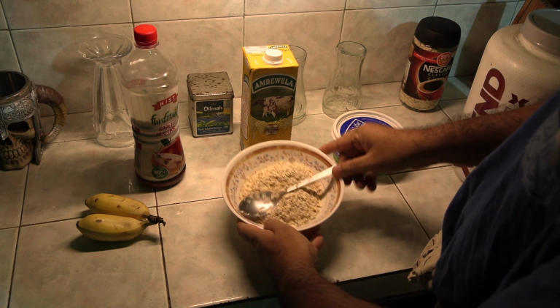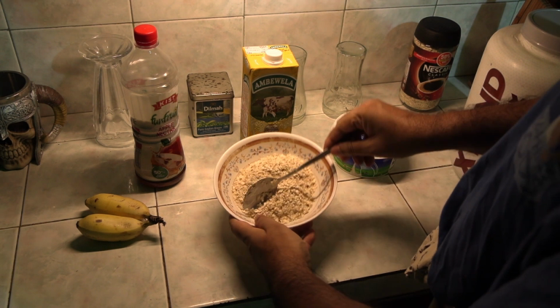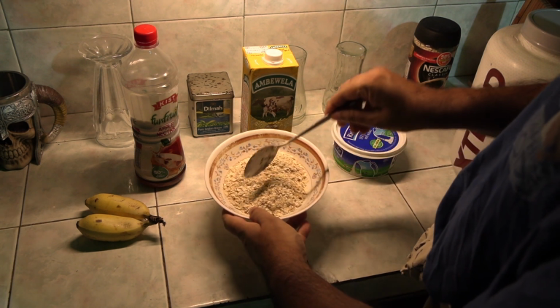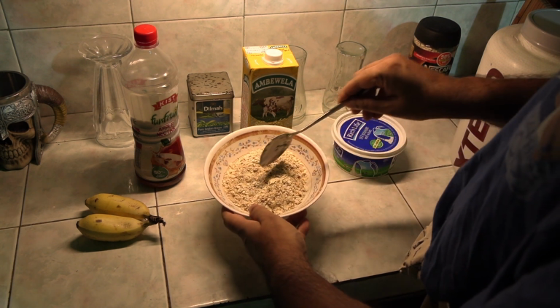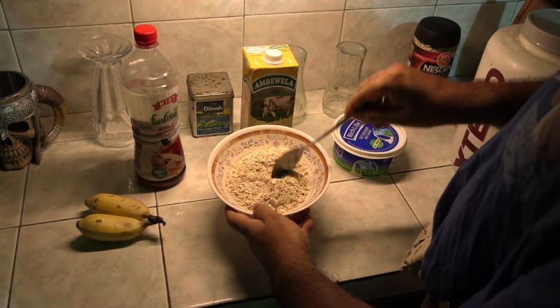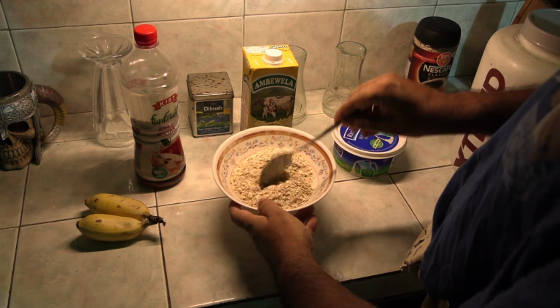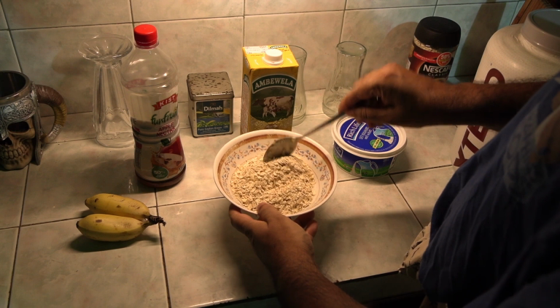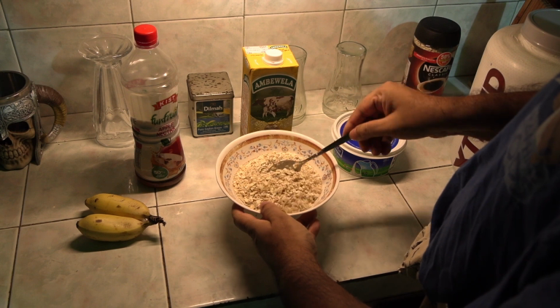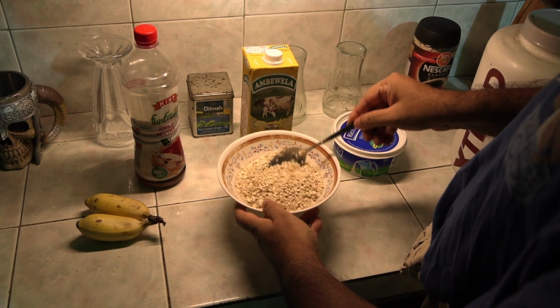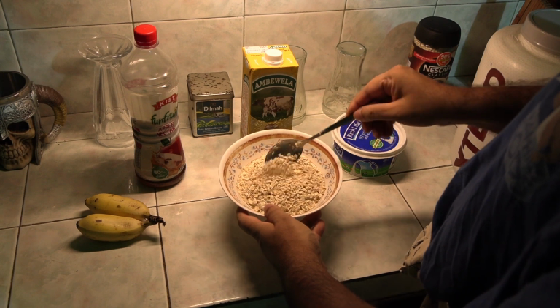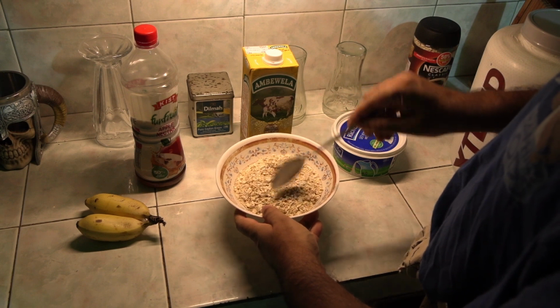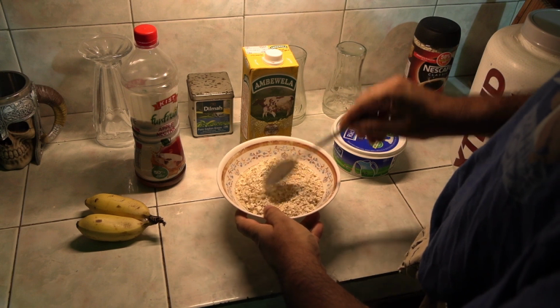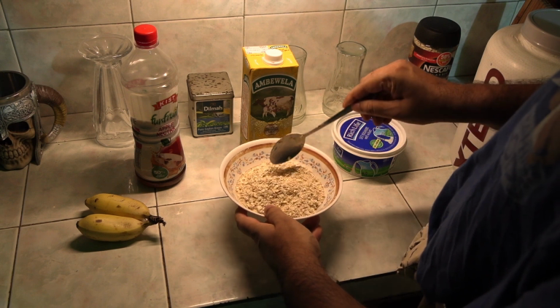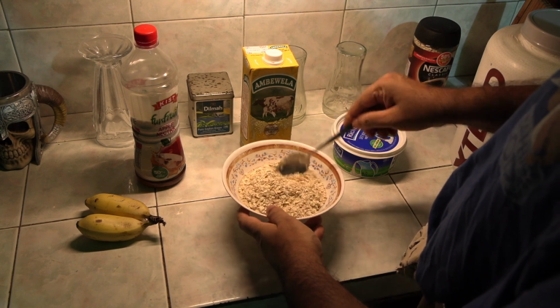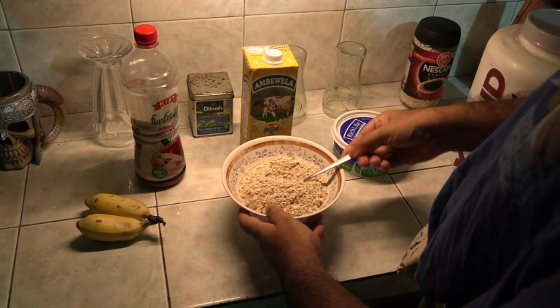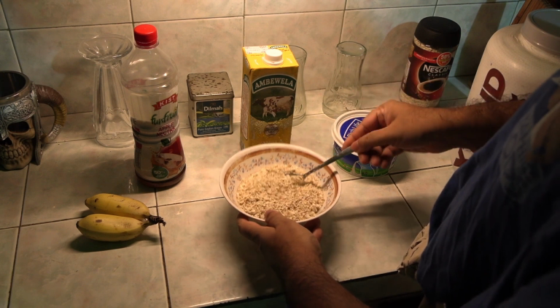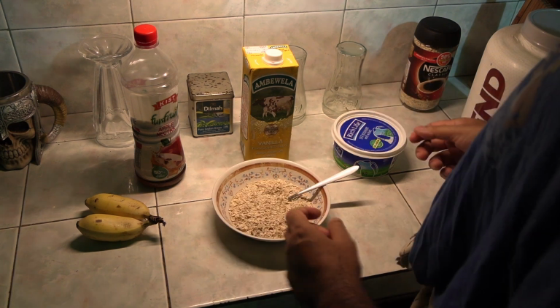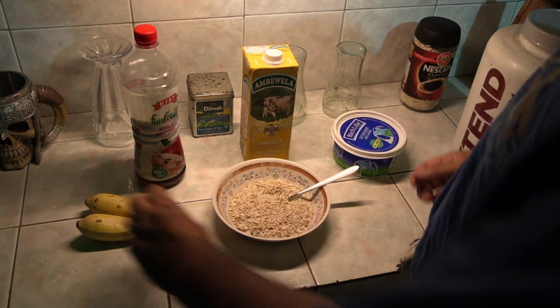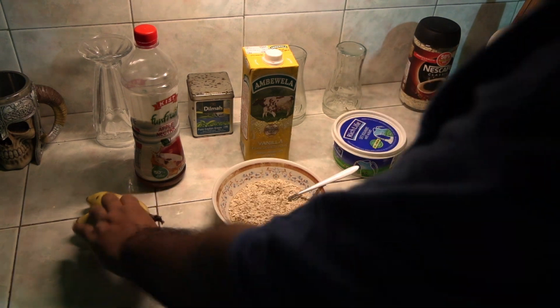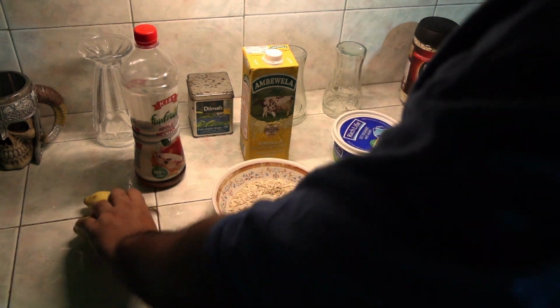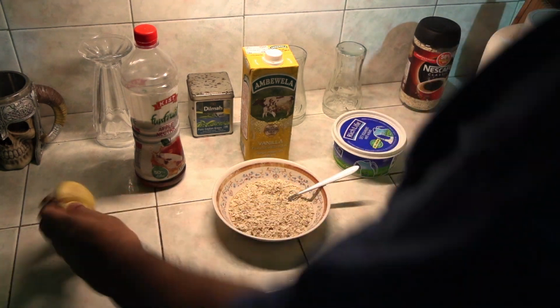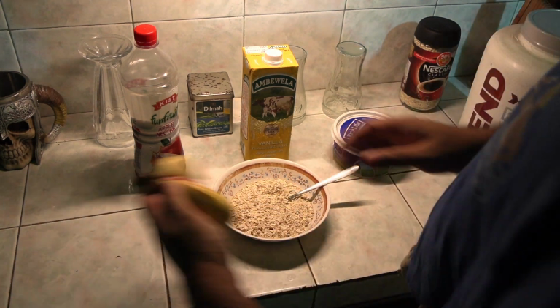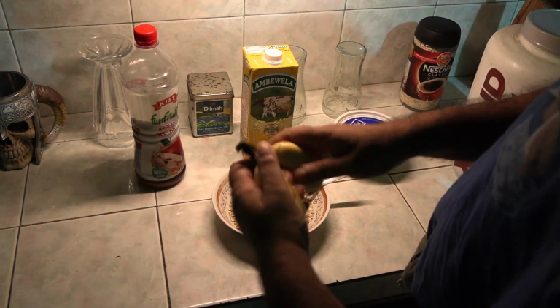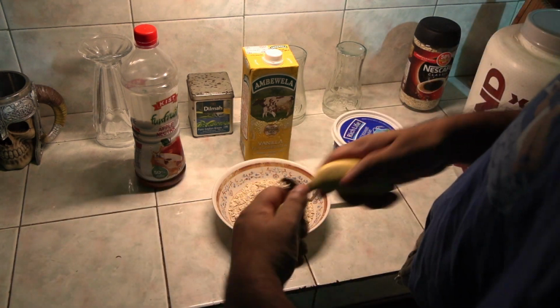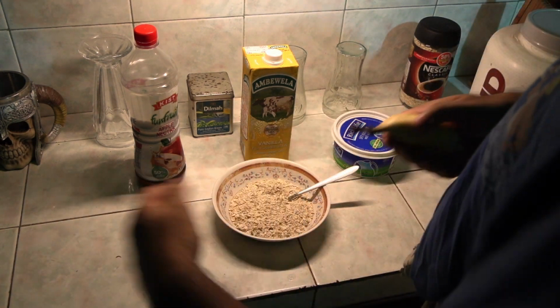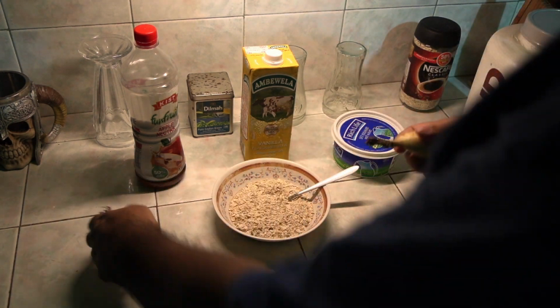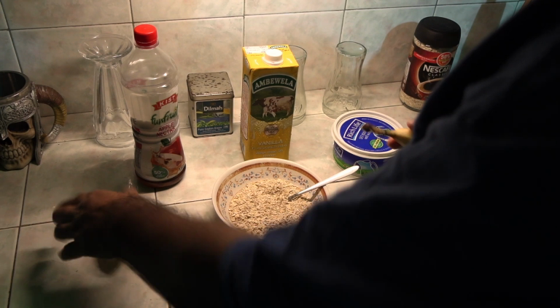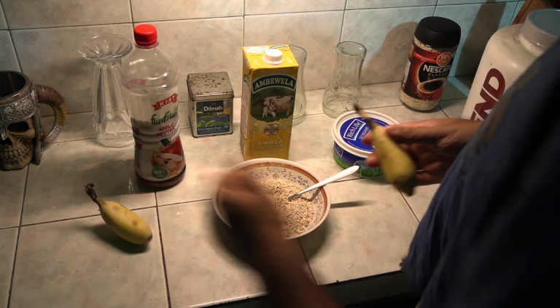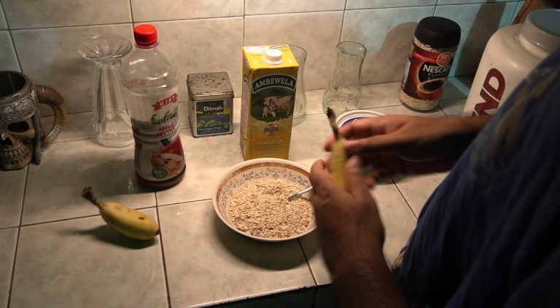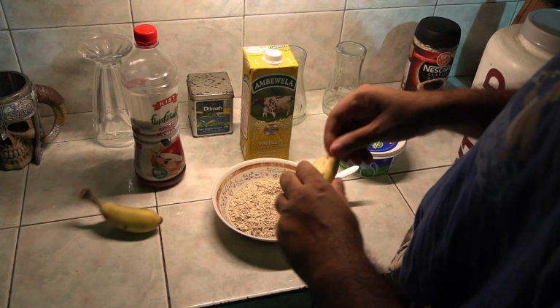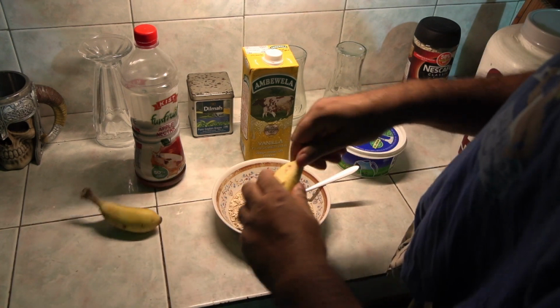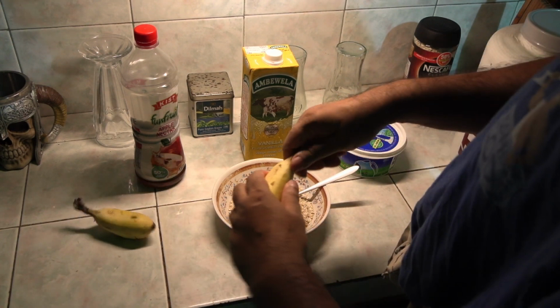First, I add some instant oats. Oats have a ton of nutritional value, including reducing cholesterol, high blood pressure, and all the good stuff.